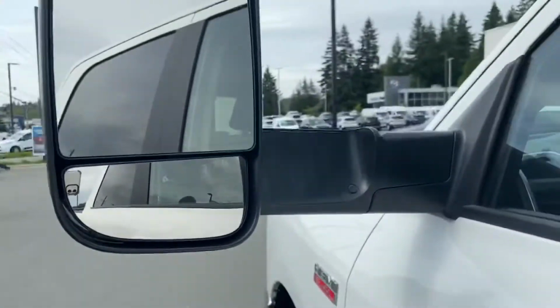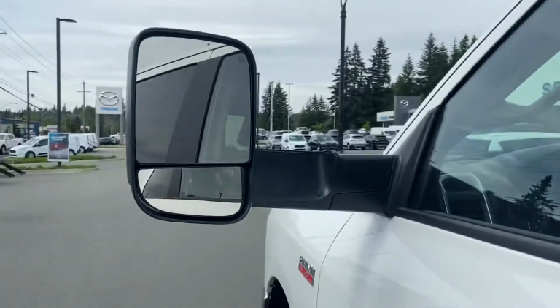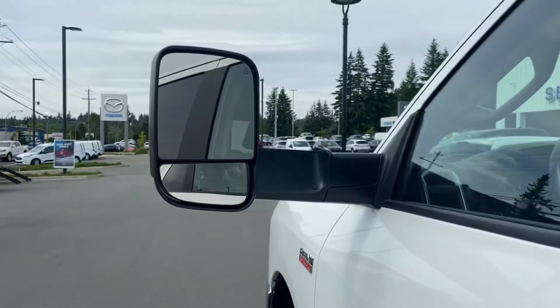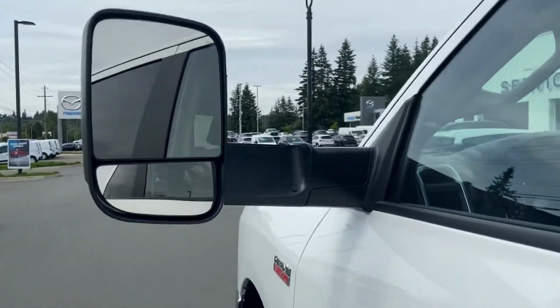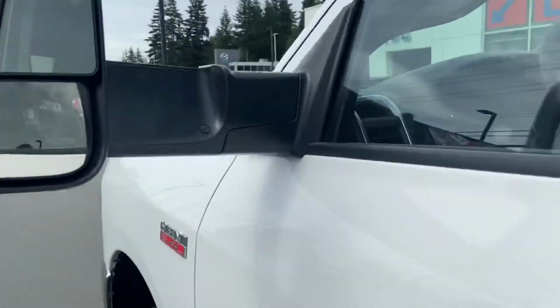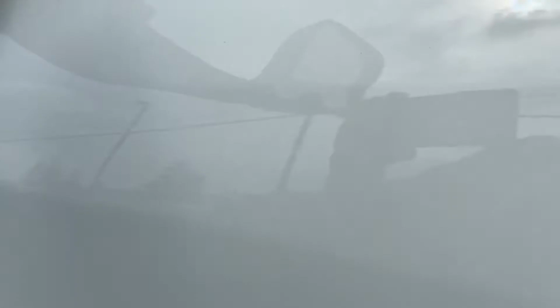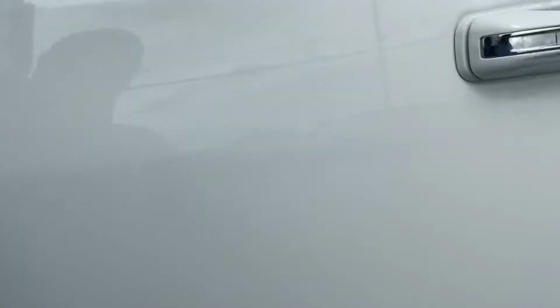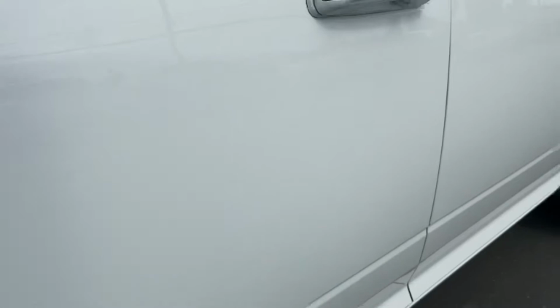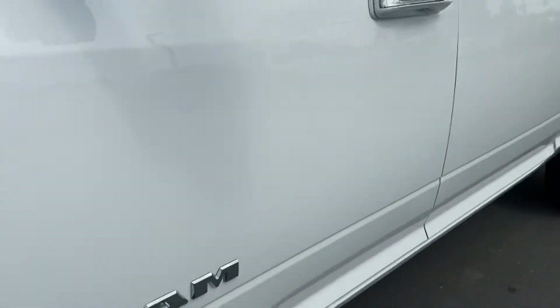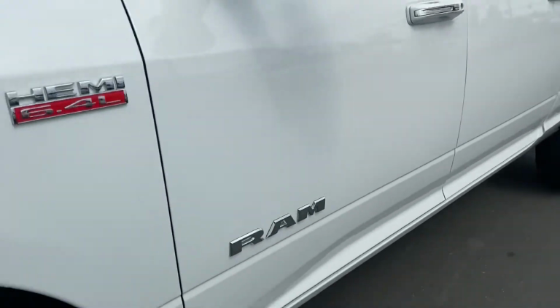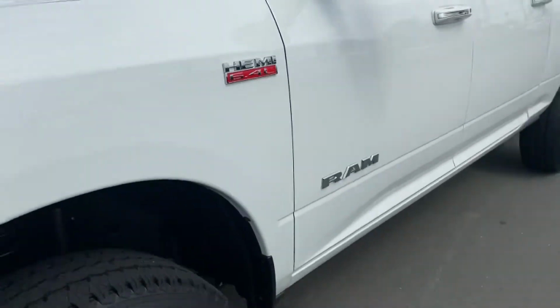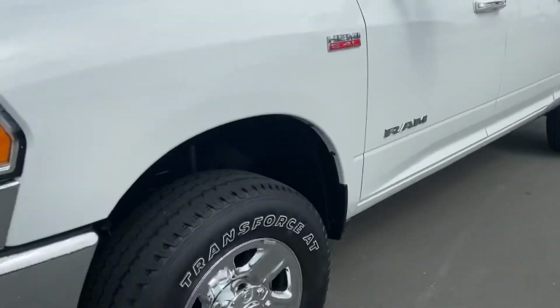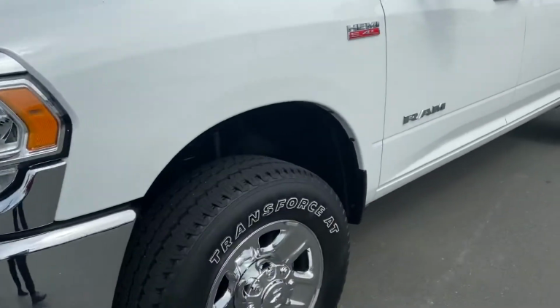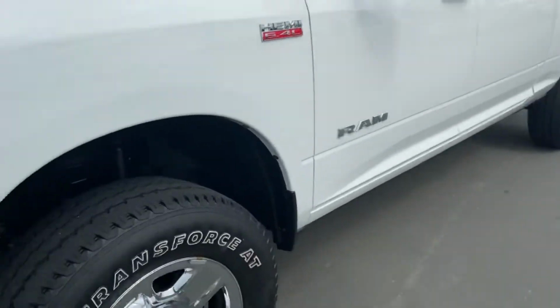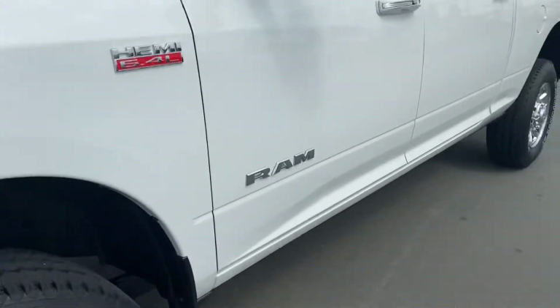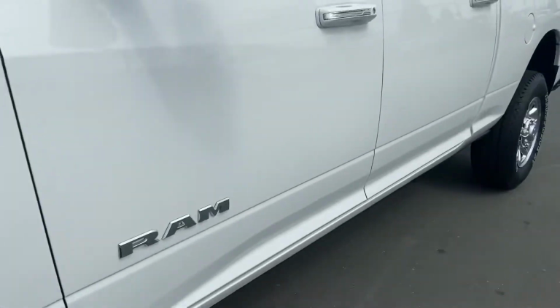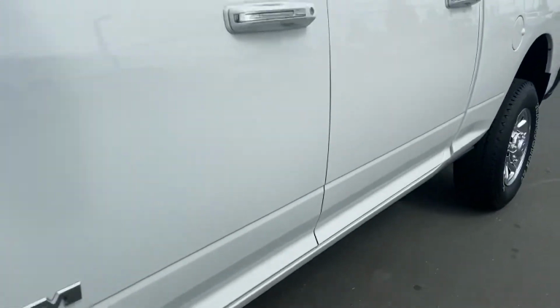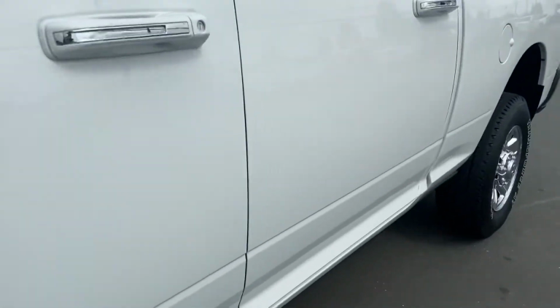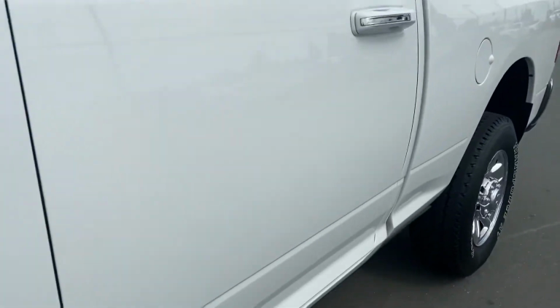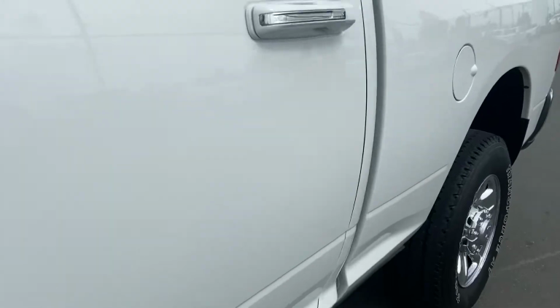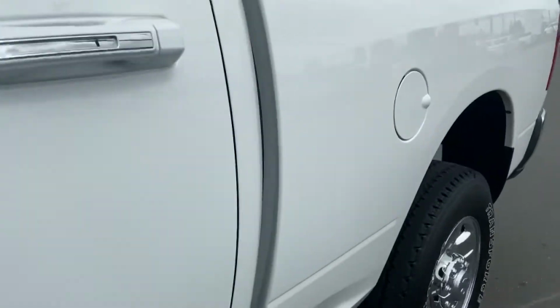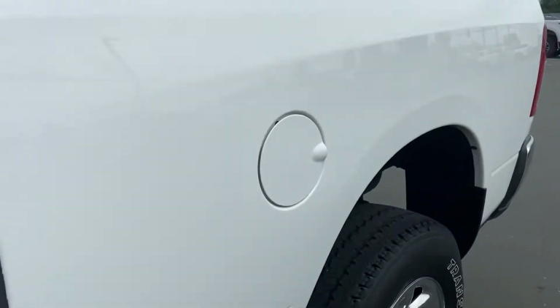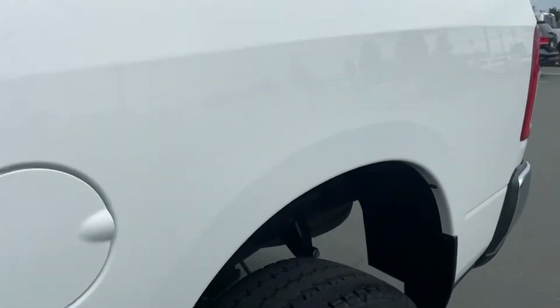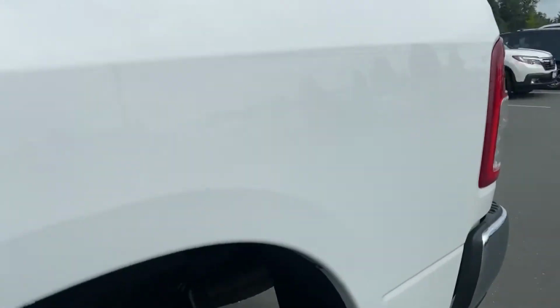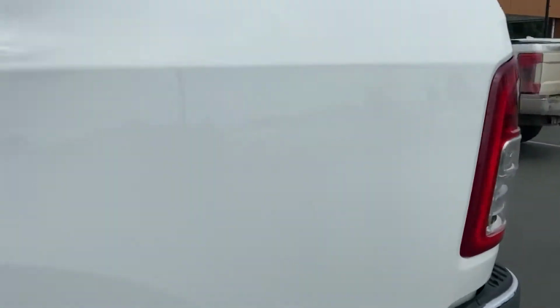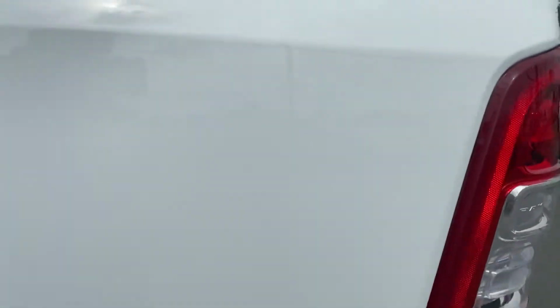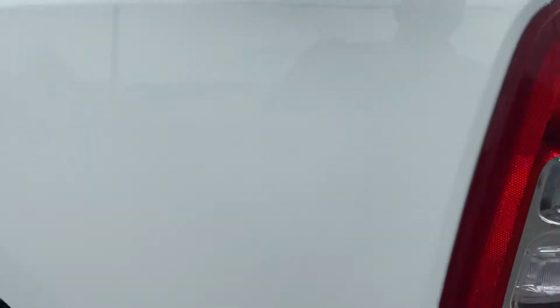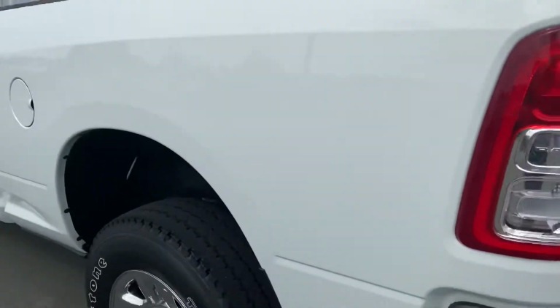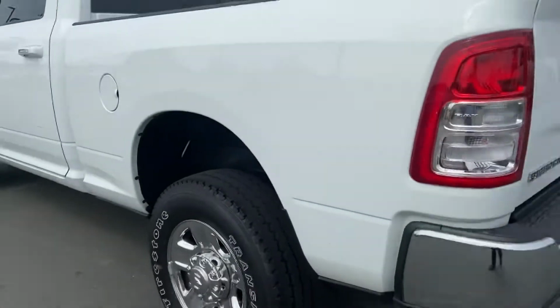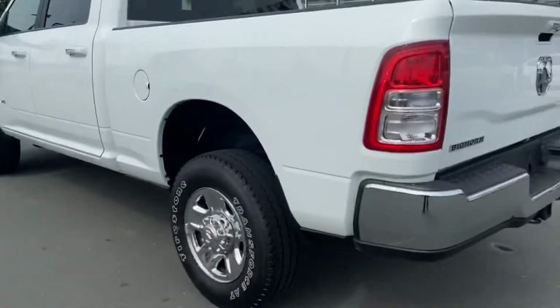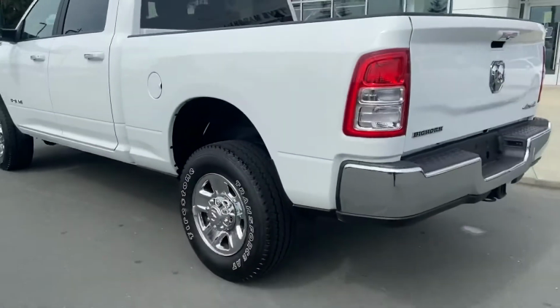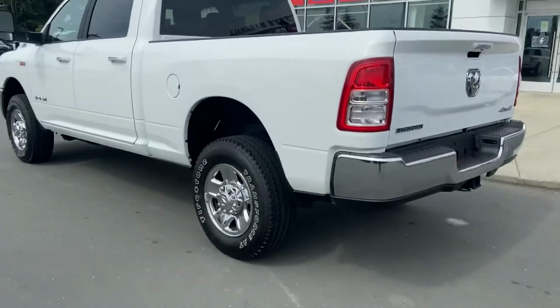Everybody likes those for towing. Shape-wise, condition-wise, this thing is minty — I mean it's a real nice truck, like new. Super low K, tires are in great shape. It came in also needing a little bit of regular maintenance — oil and filter change — and she was good to go.